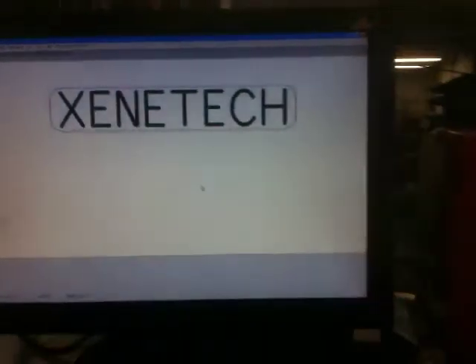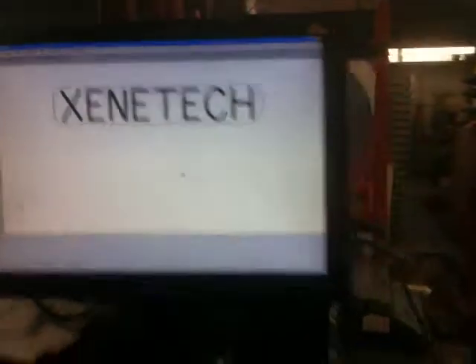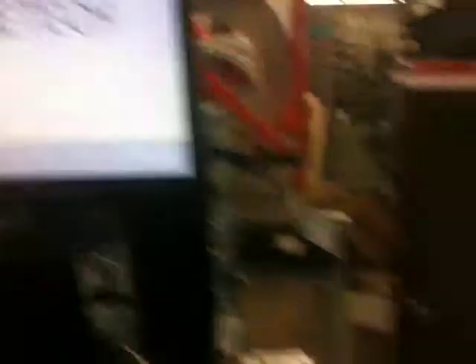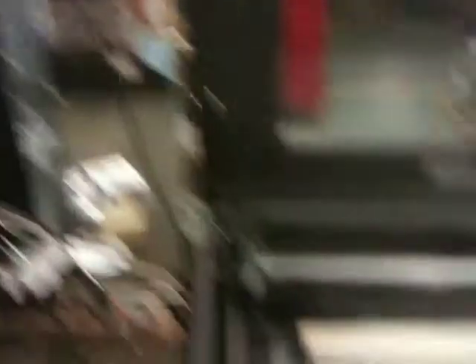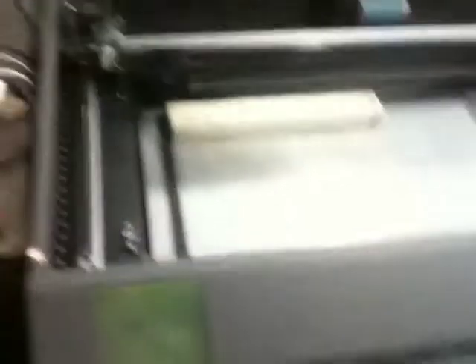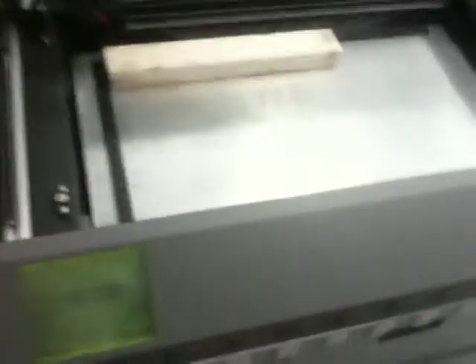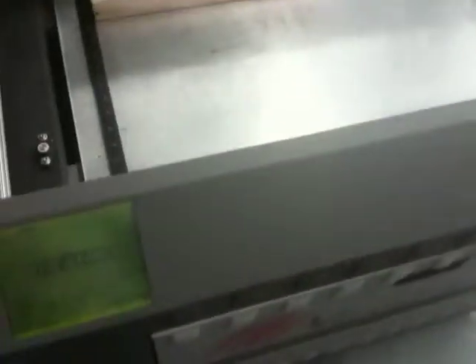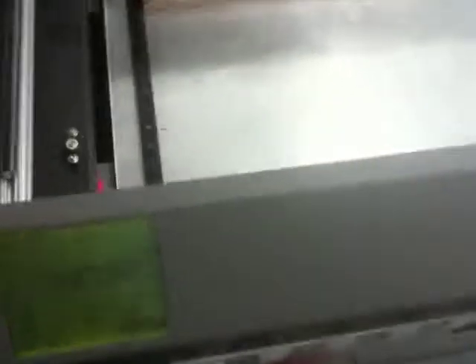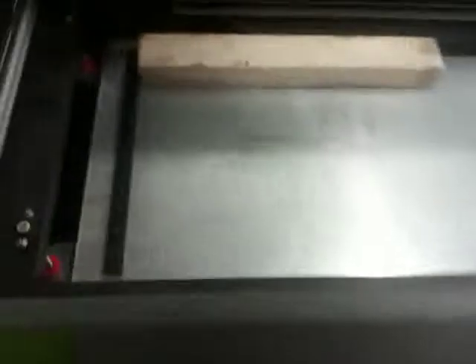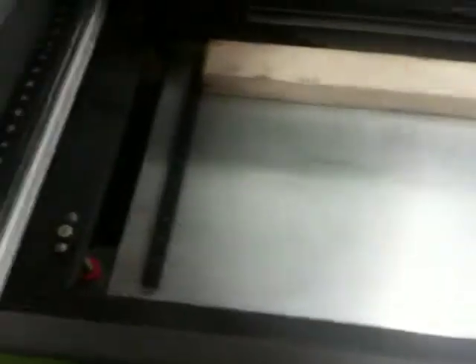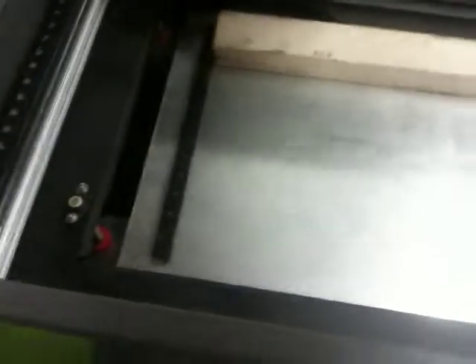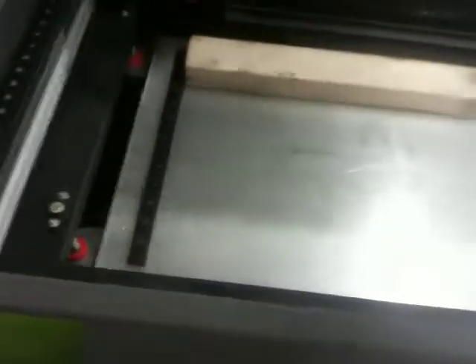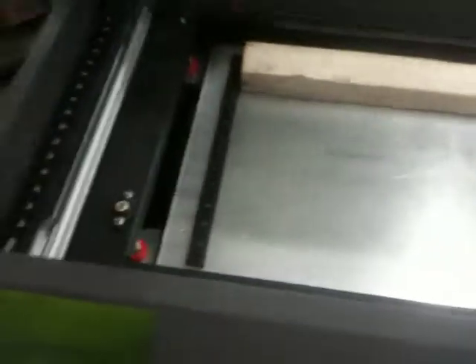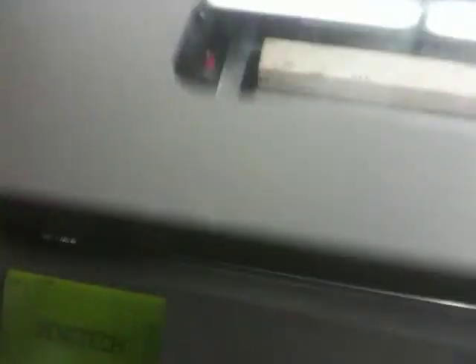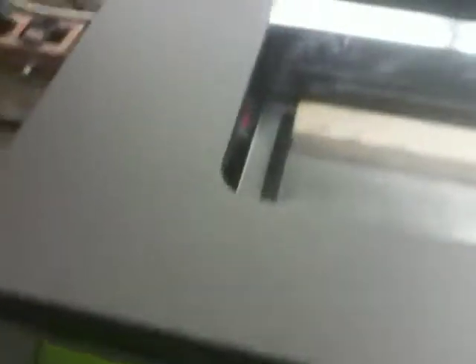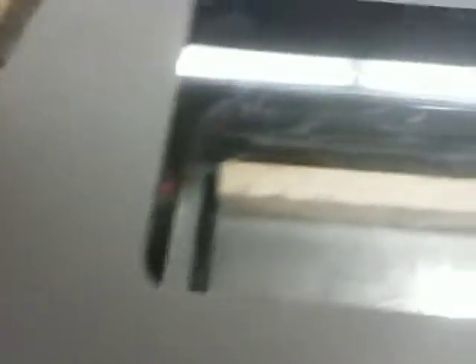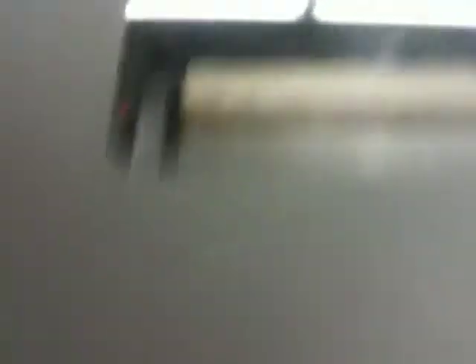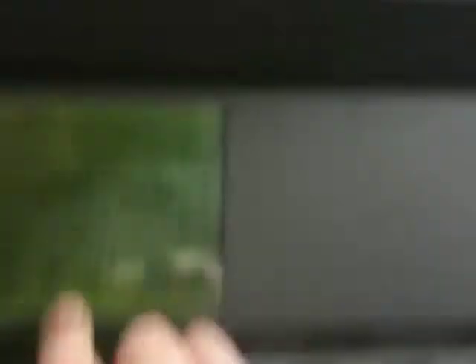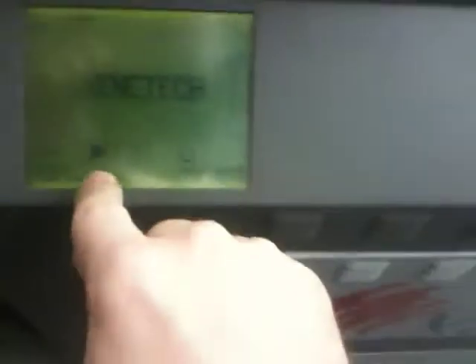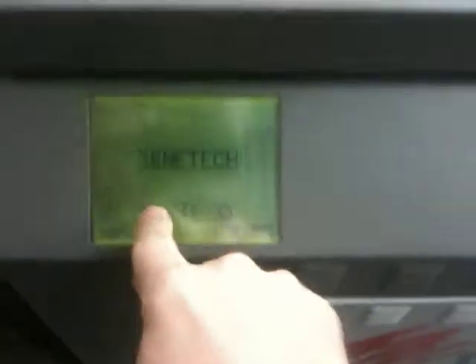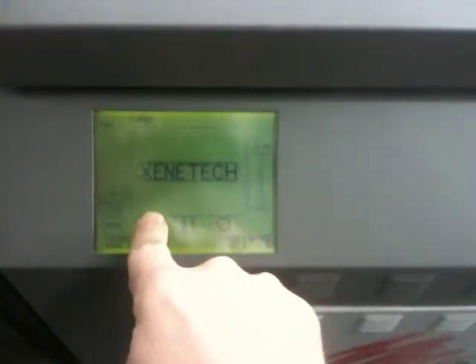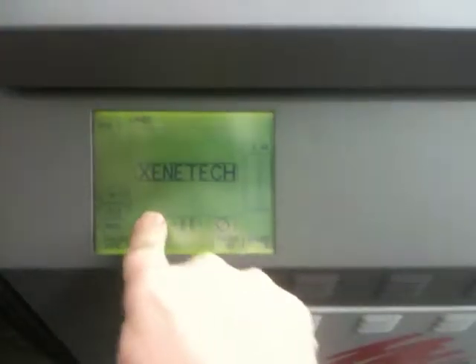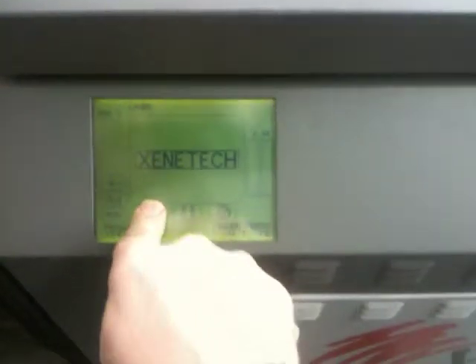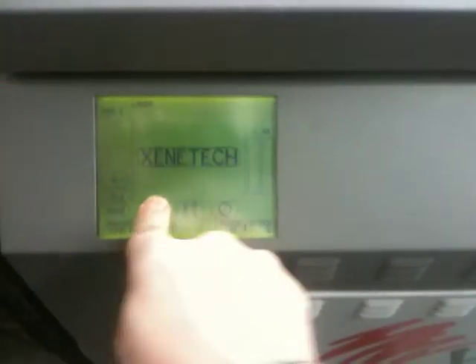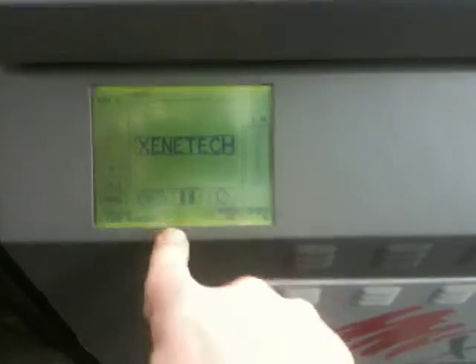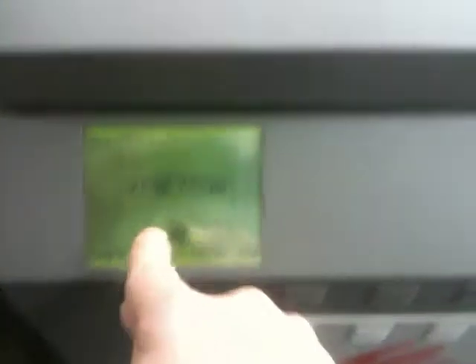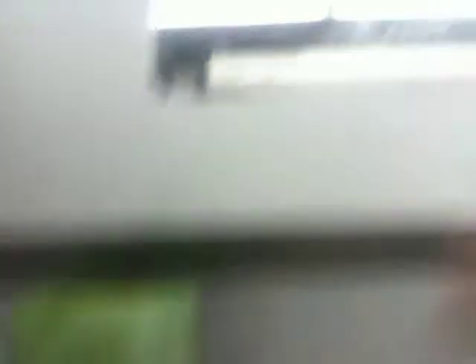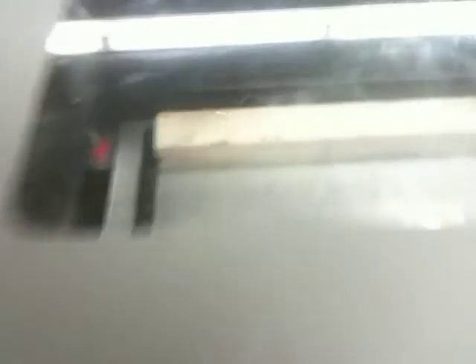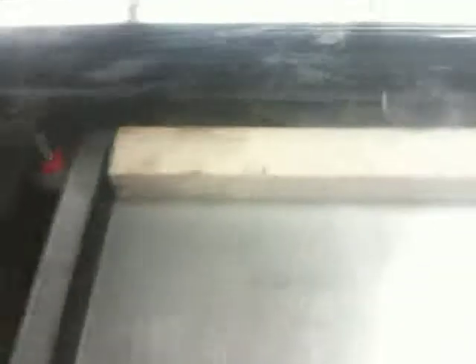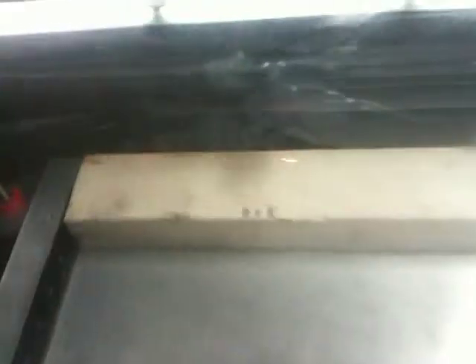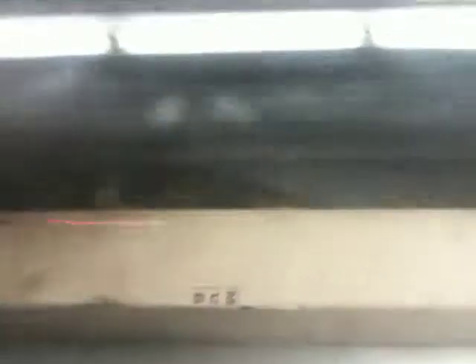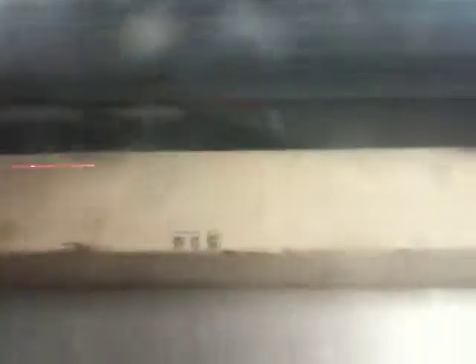Very simple to use and easy. We'll shut our door, push our go button, and away it comes.